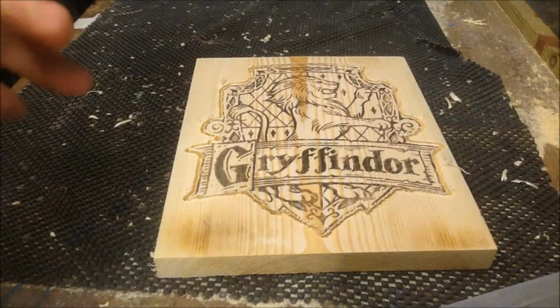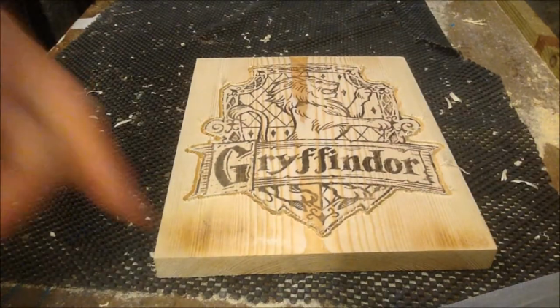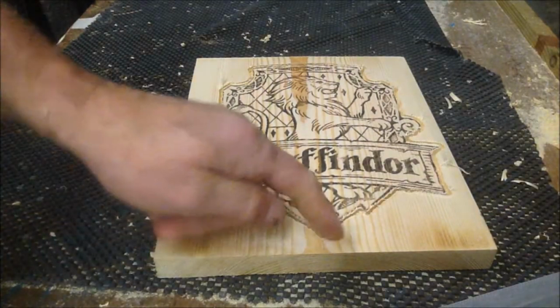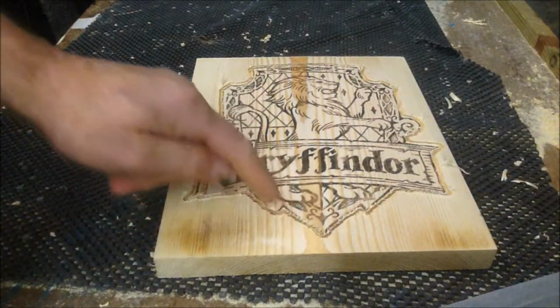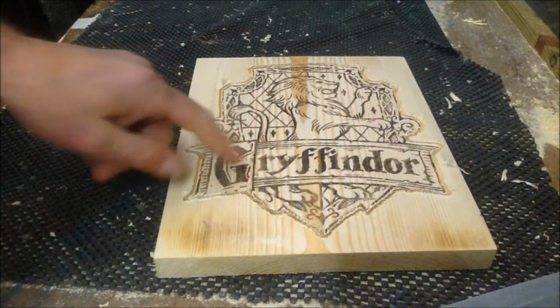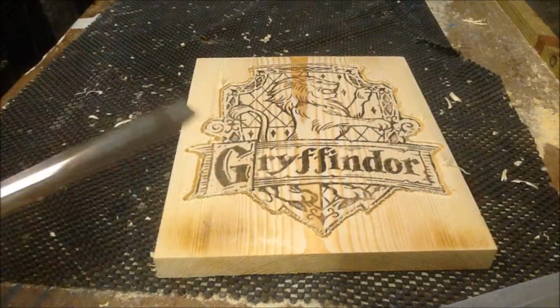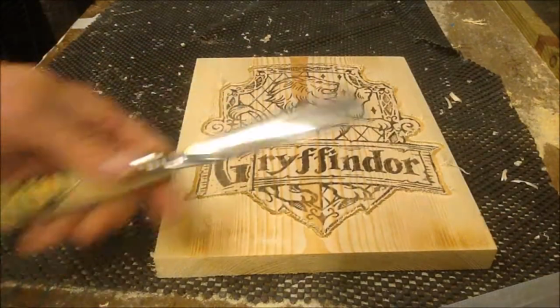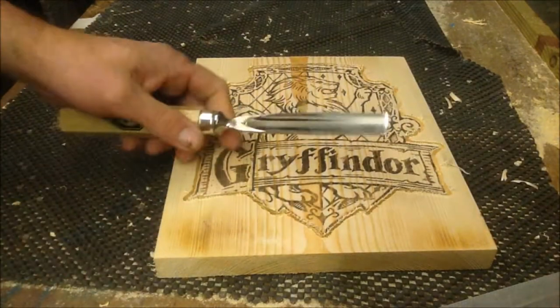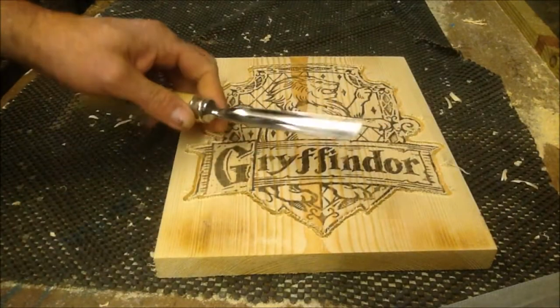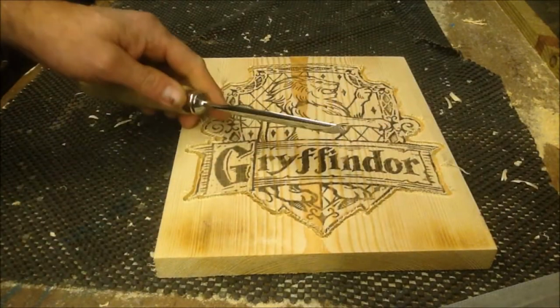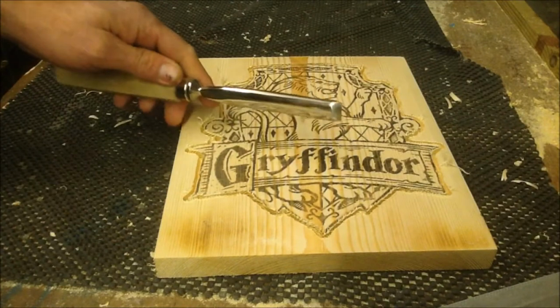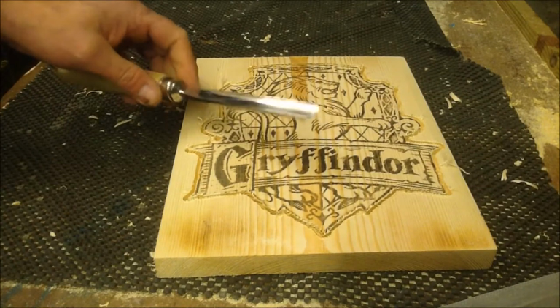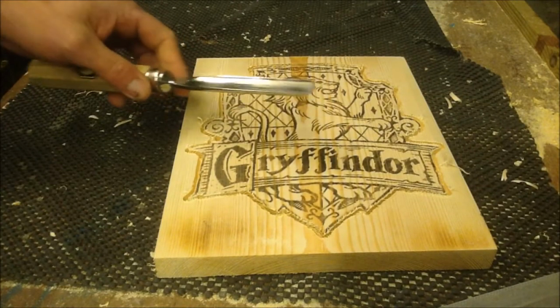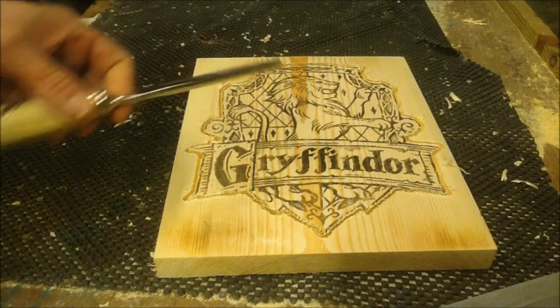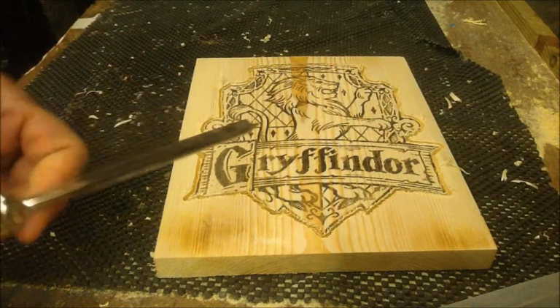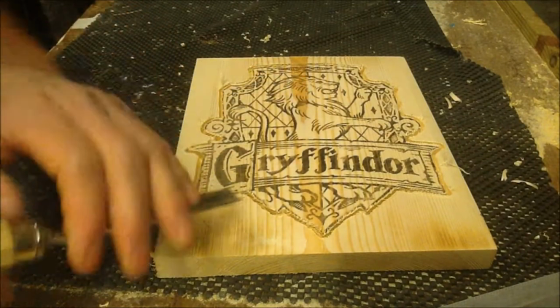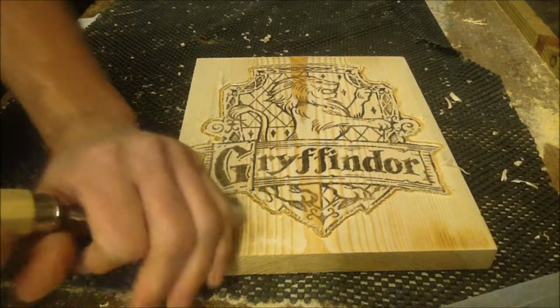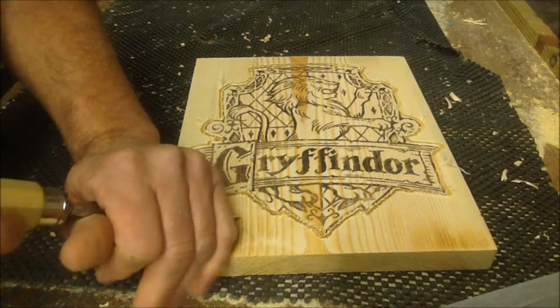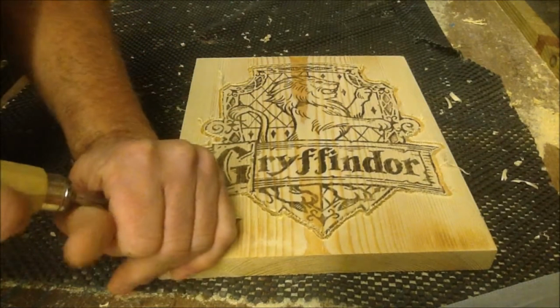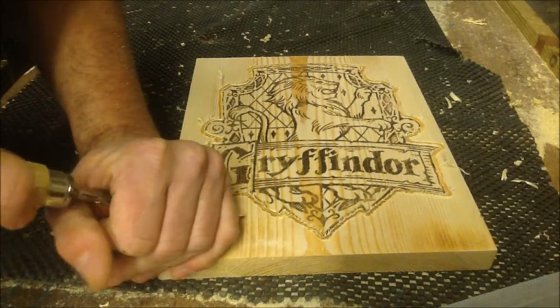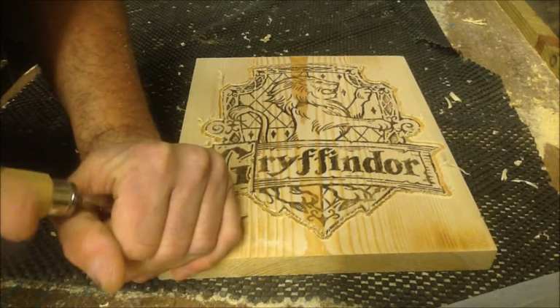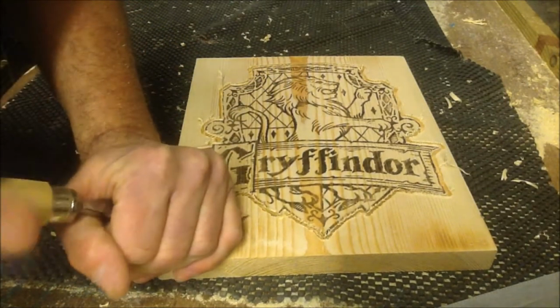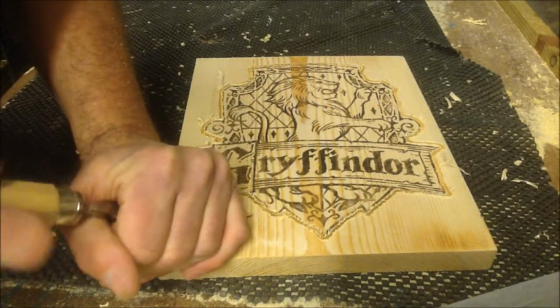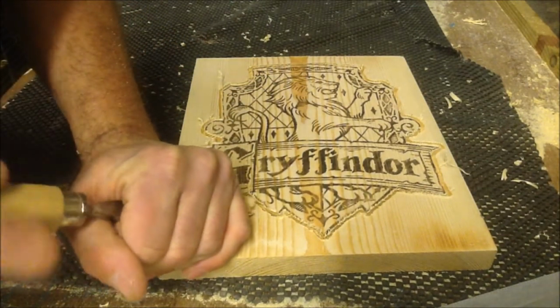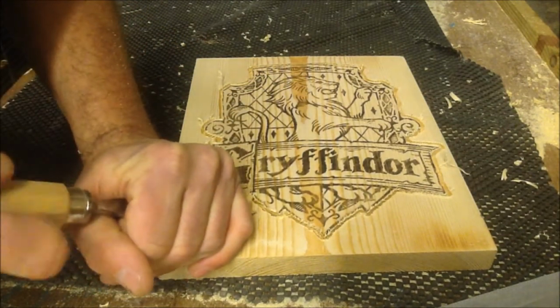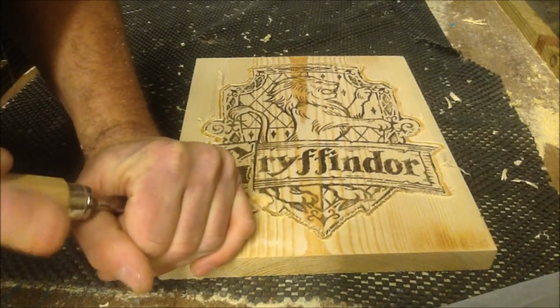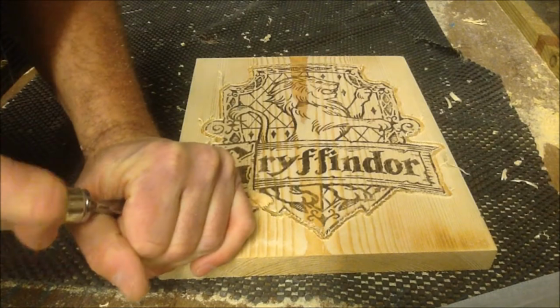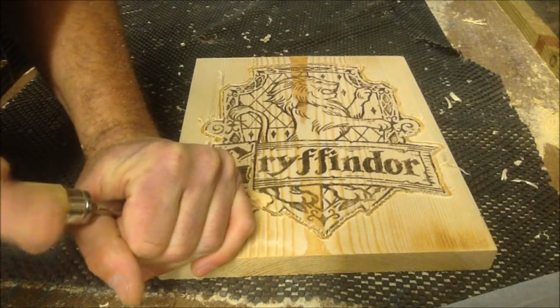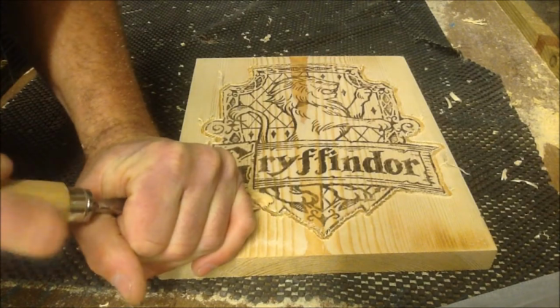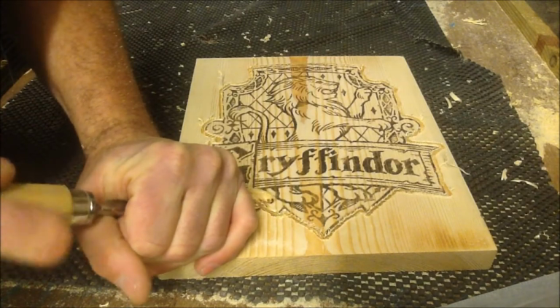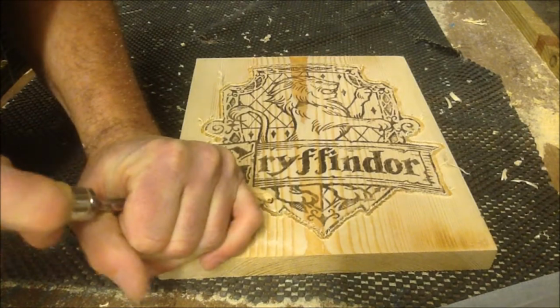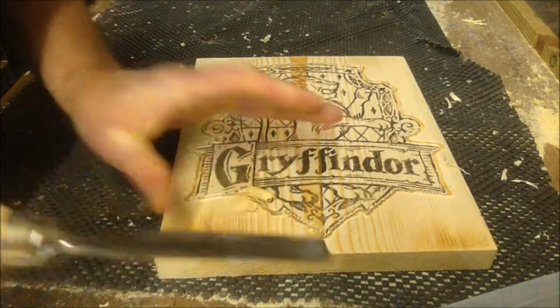So now I've established my cut line, I'm going to use a number 7 gouge chisel and start working the edge.